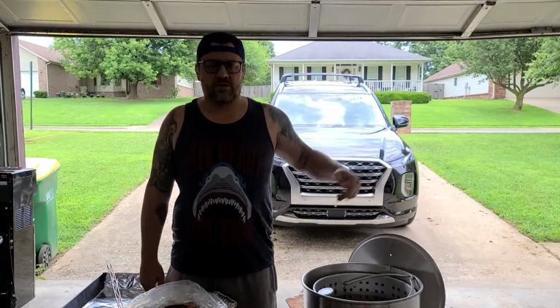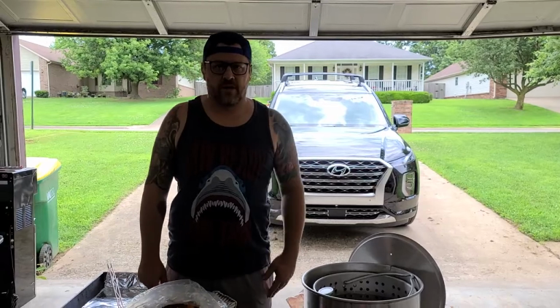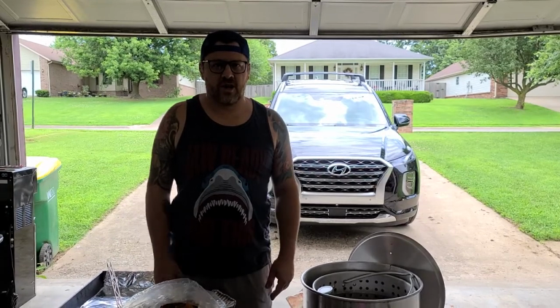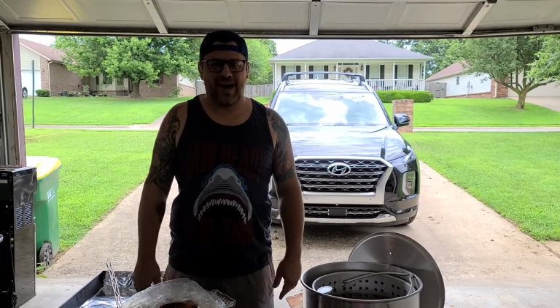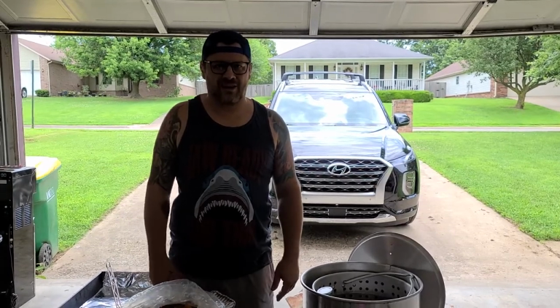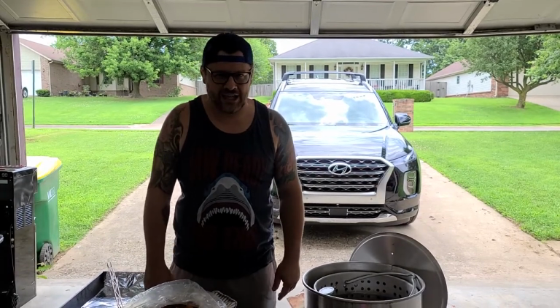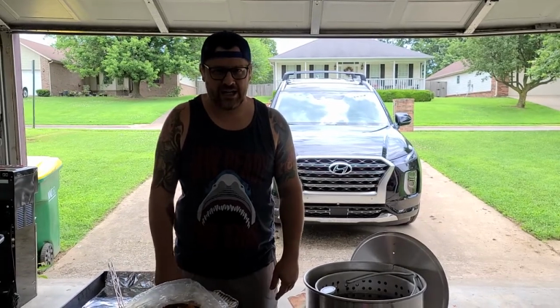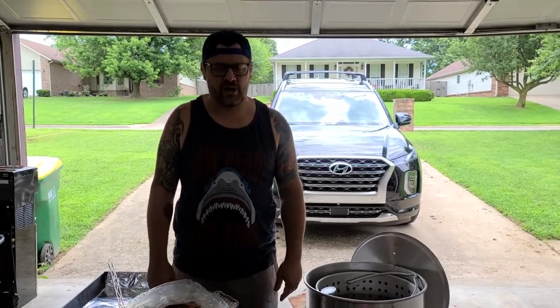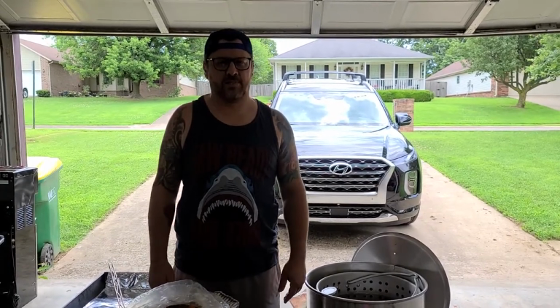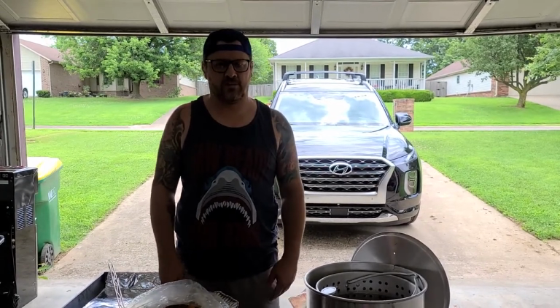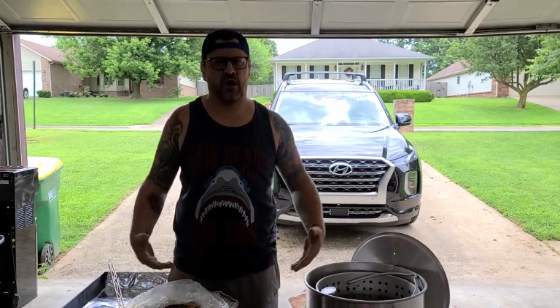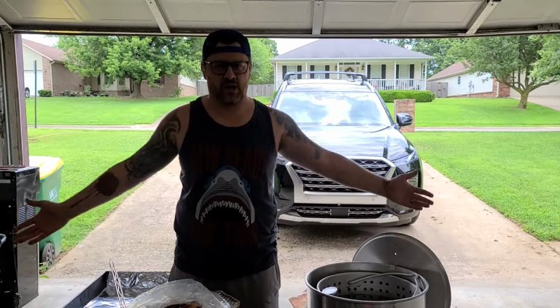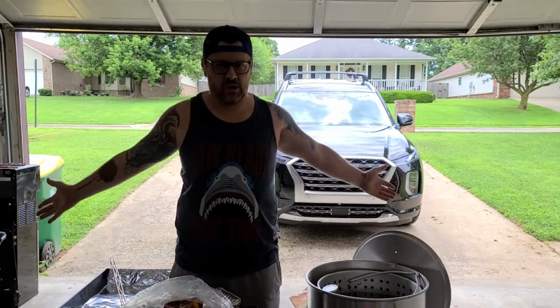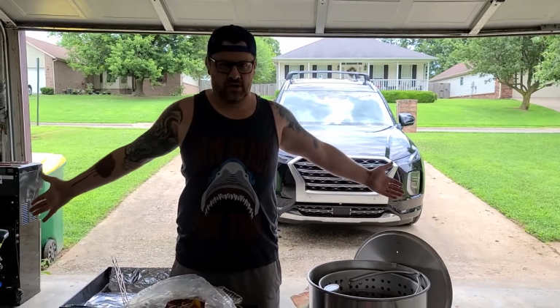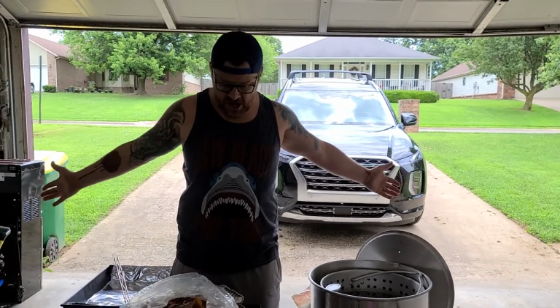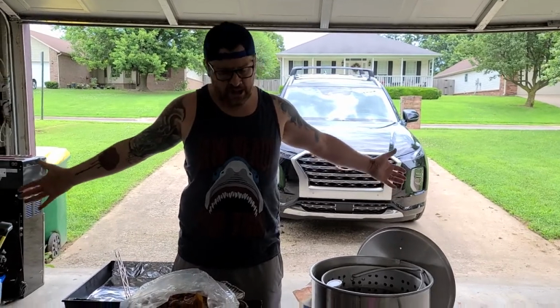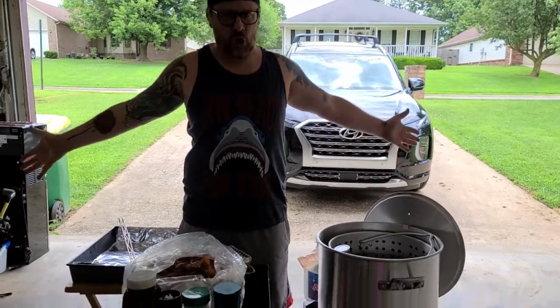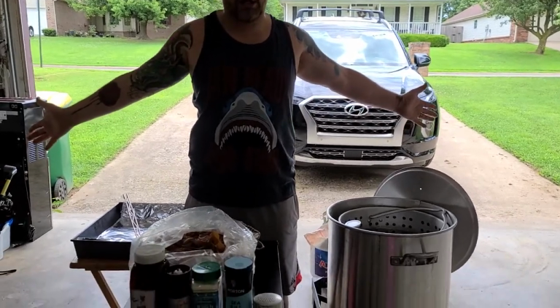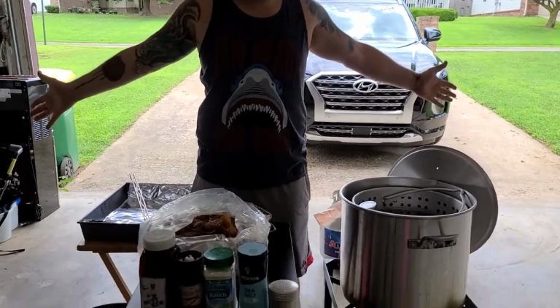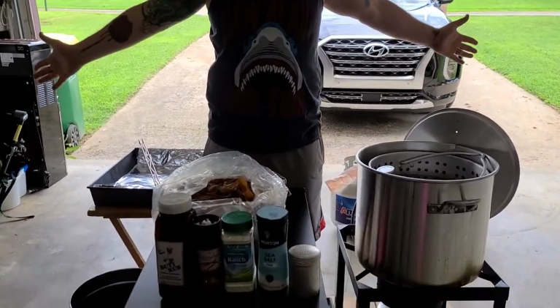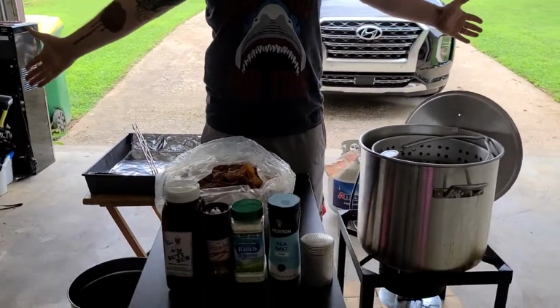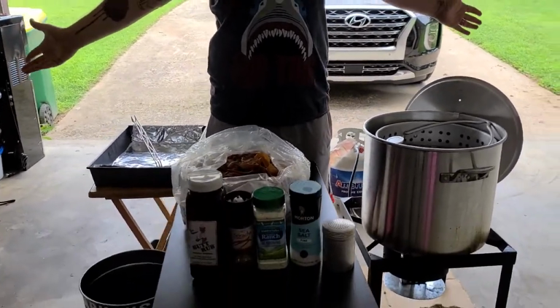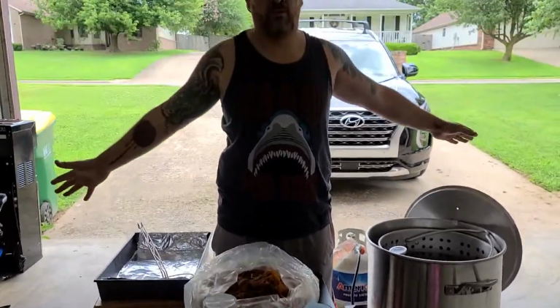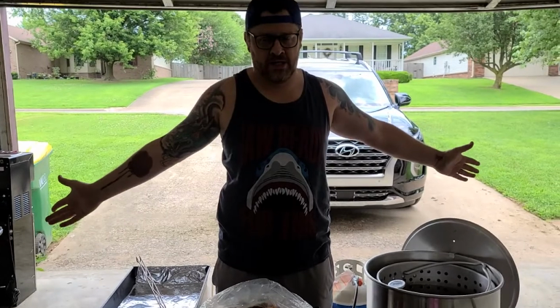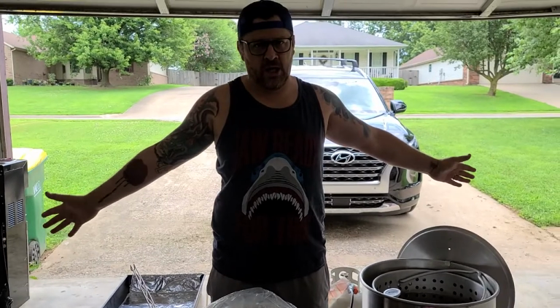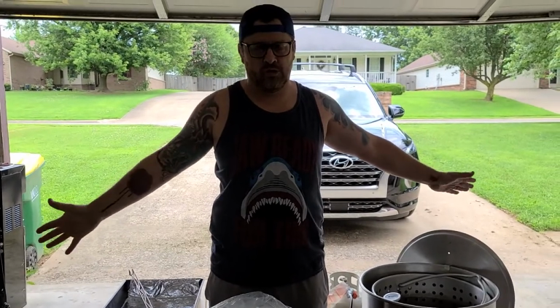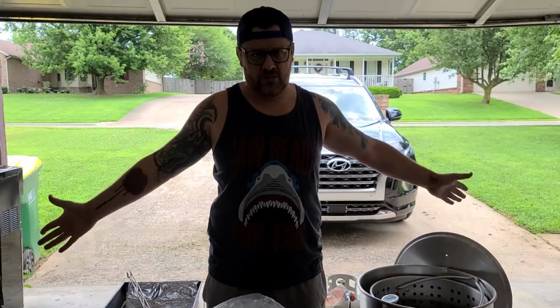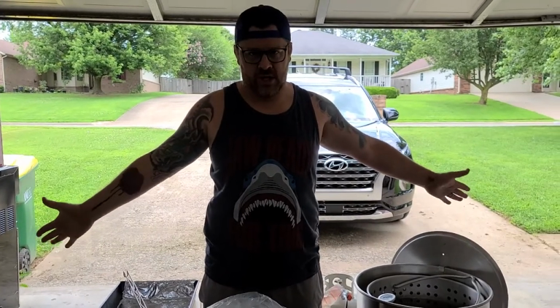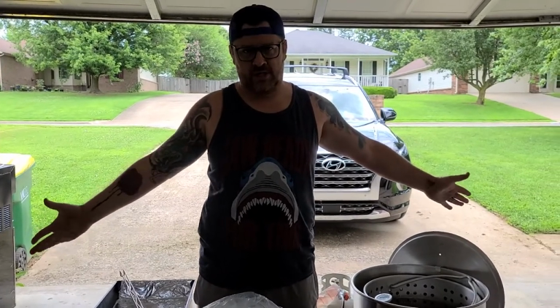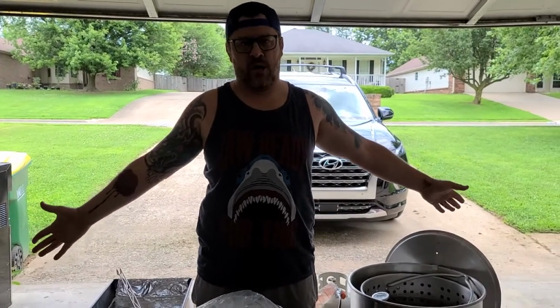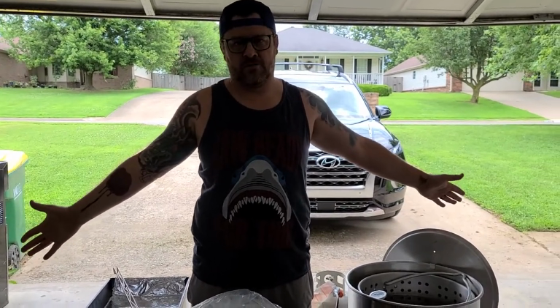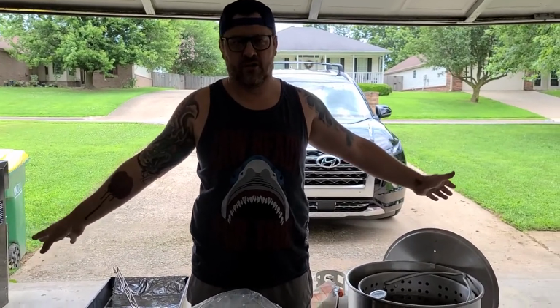What's up everybody, Treasure Hog back again — finally — the long anticipated pork rind video. Here I am in my little garage setup to make you guys some beautiful, amazing roses — razor rind pork rinds, fresh from scratch.